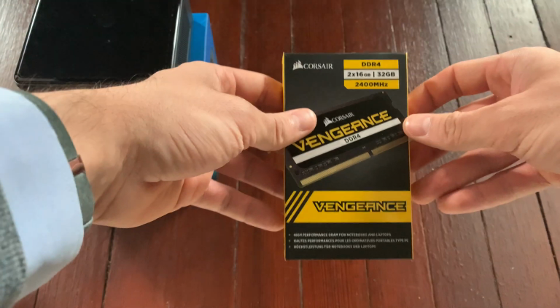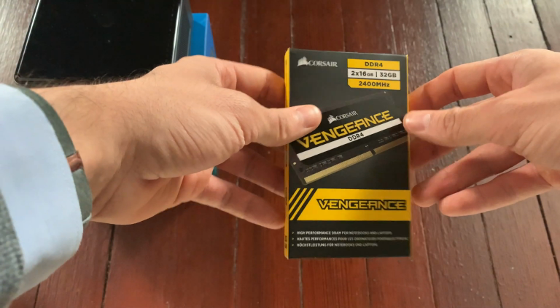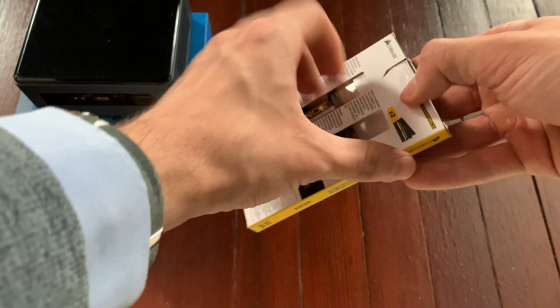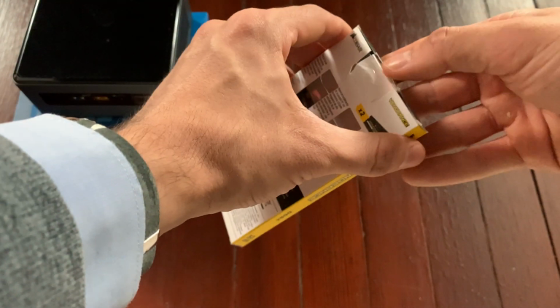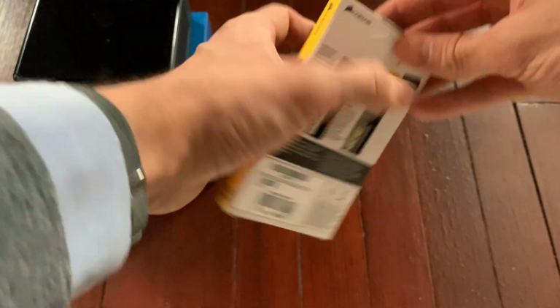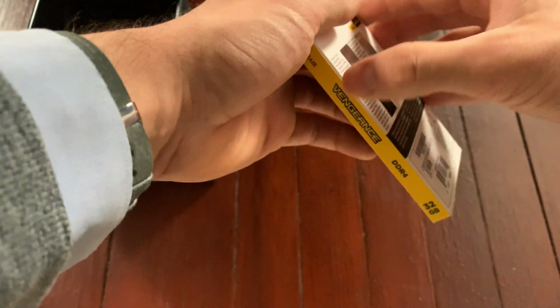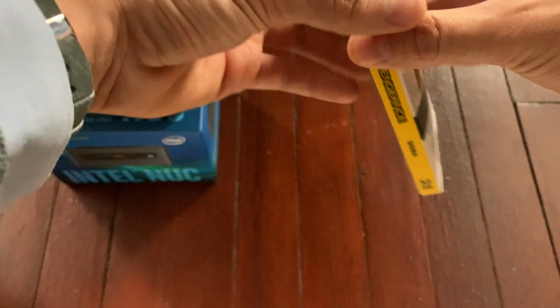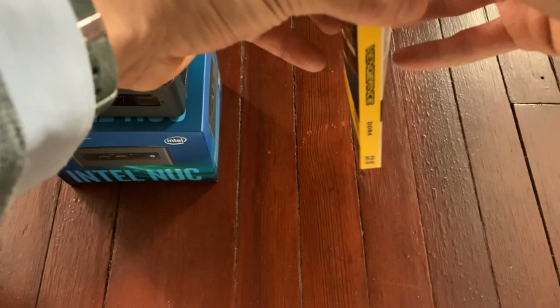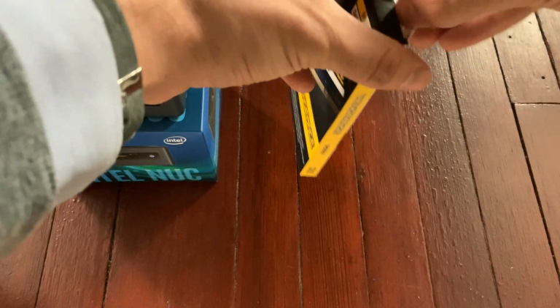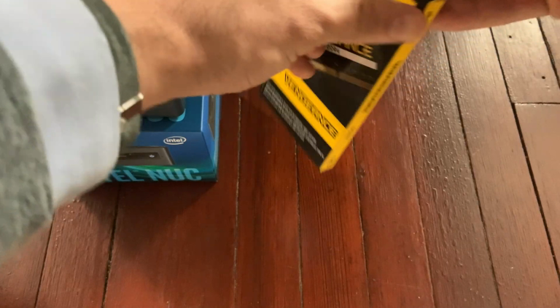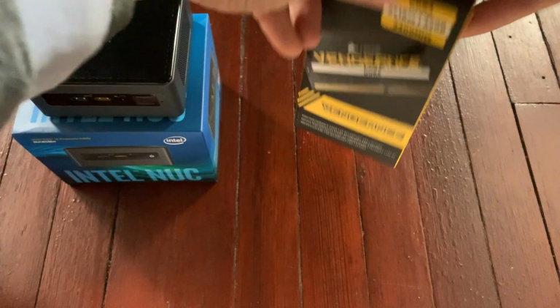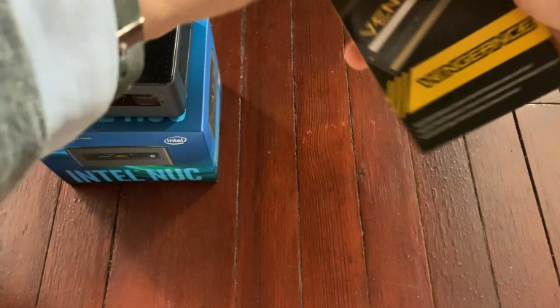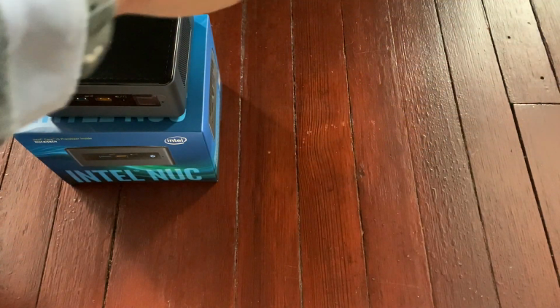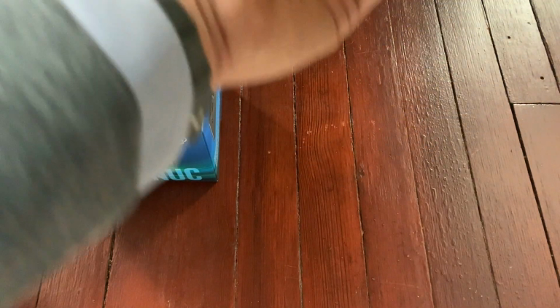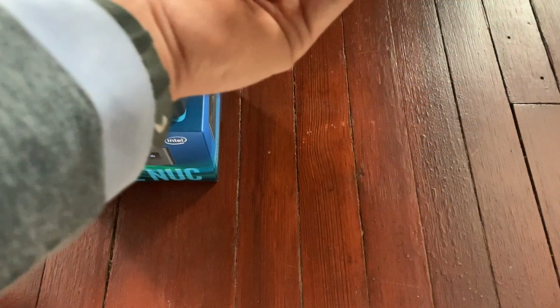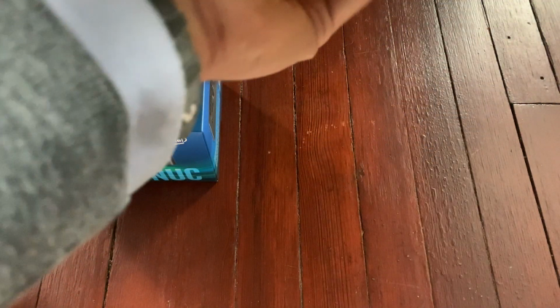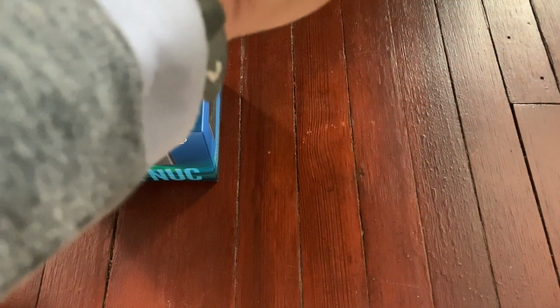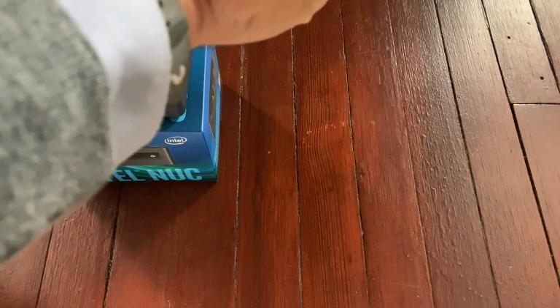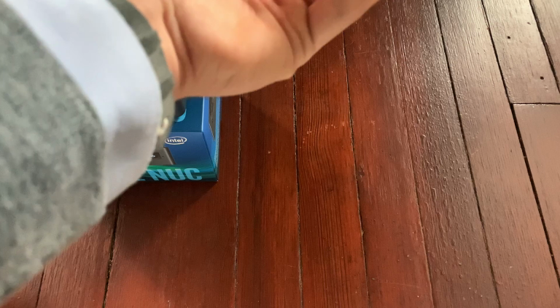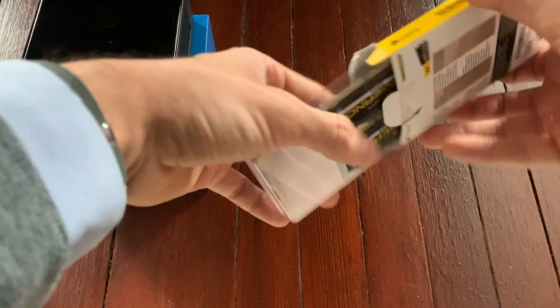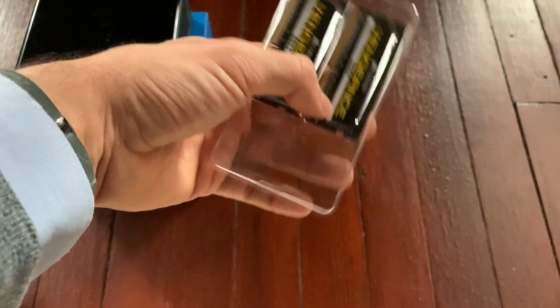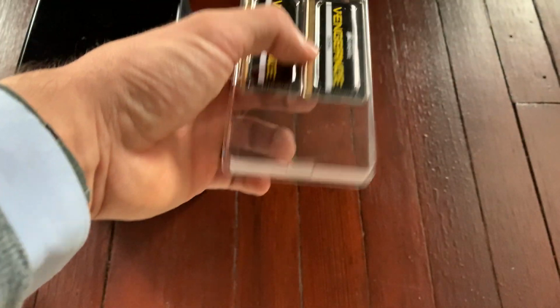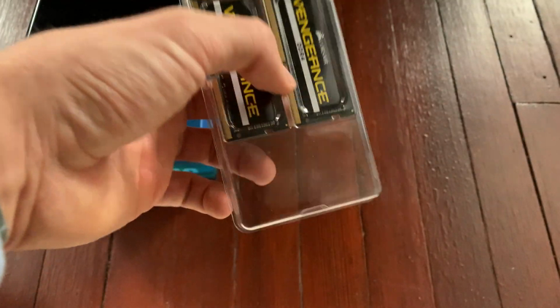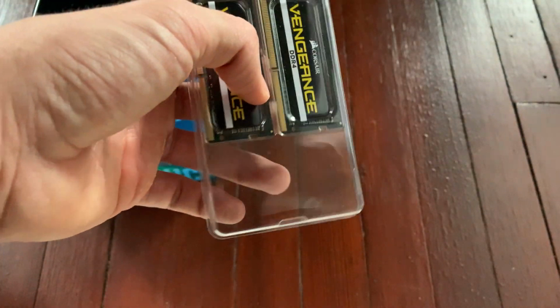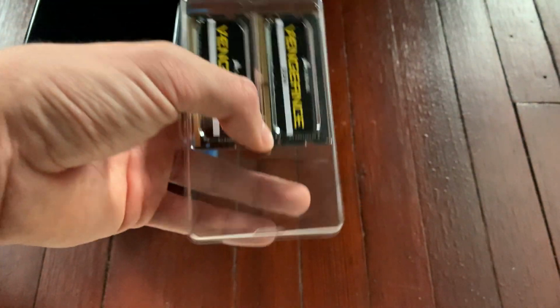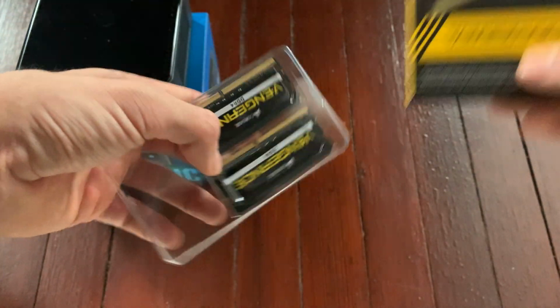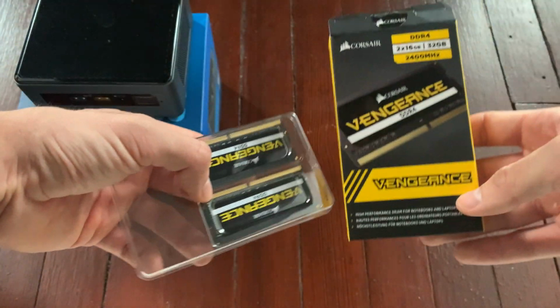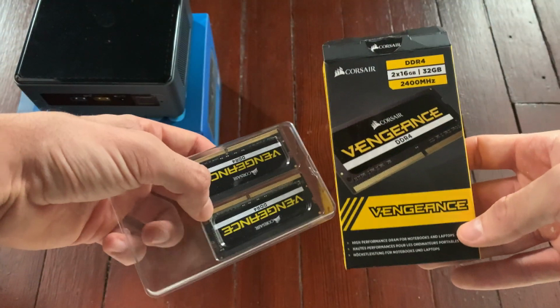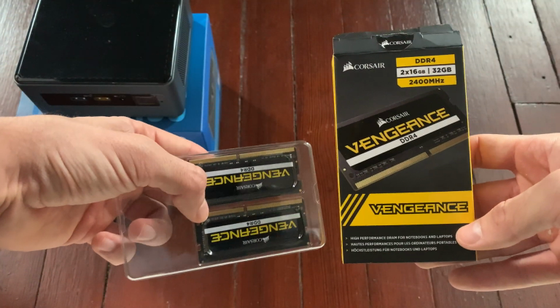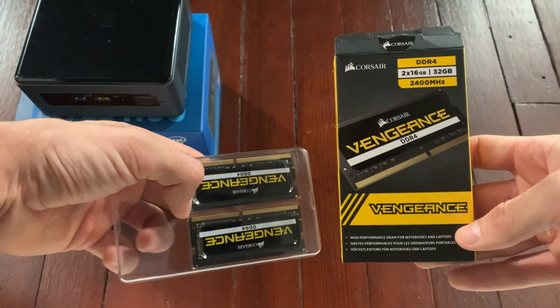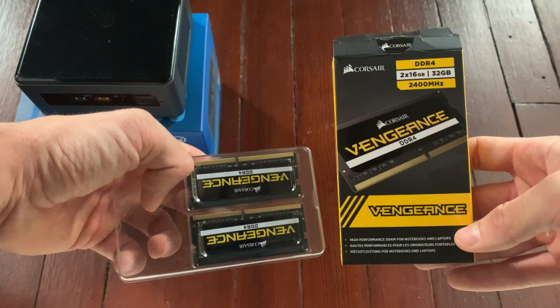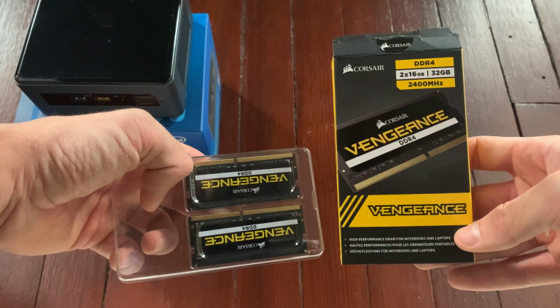Here is the memory RAM. I have bought 32 gigabytes of RAM just to future-proof my setup.